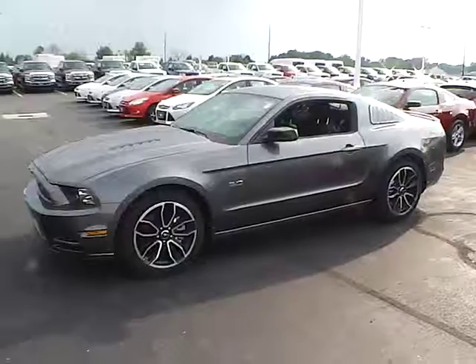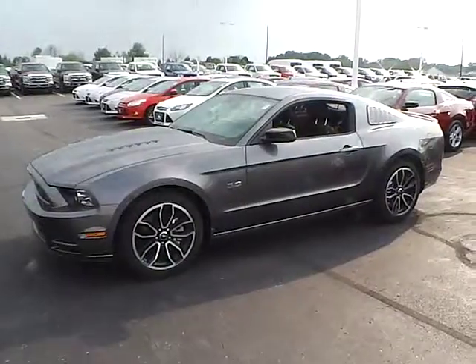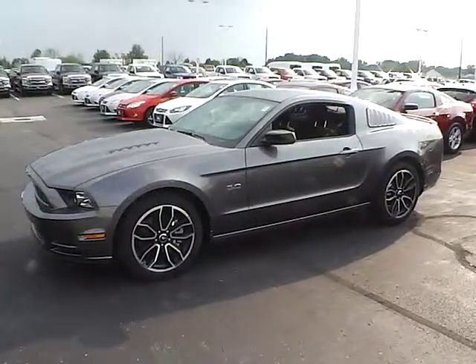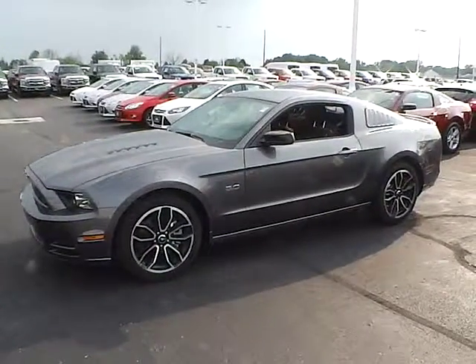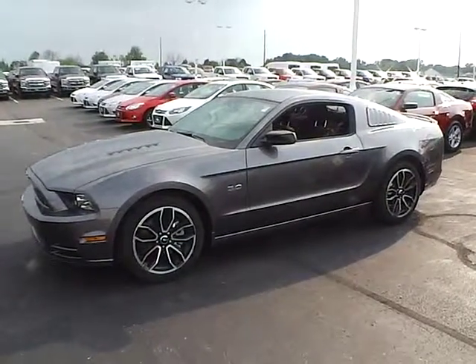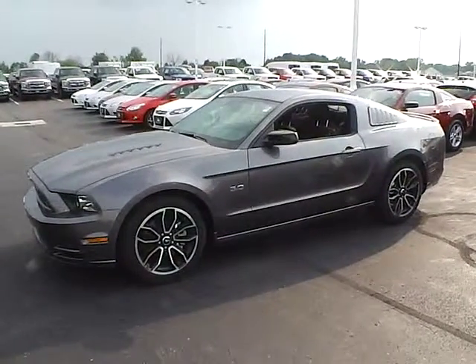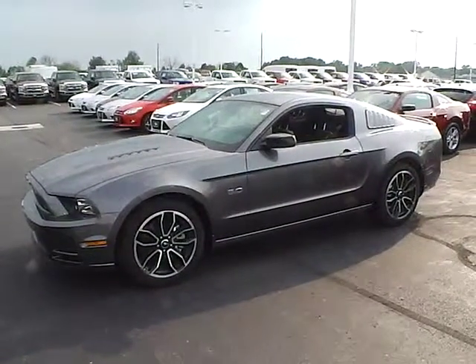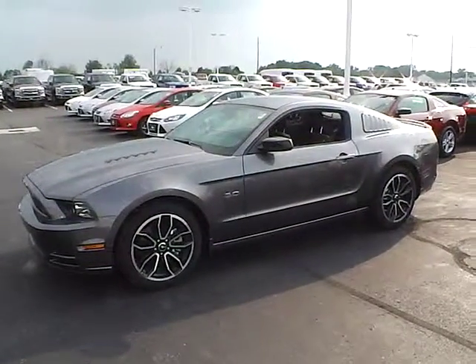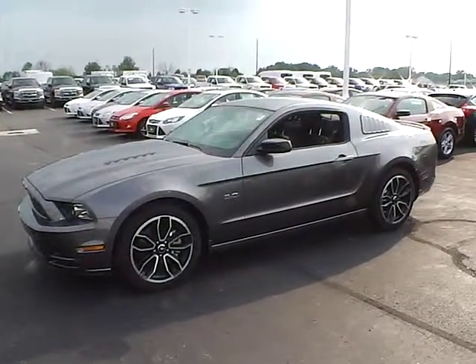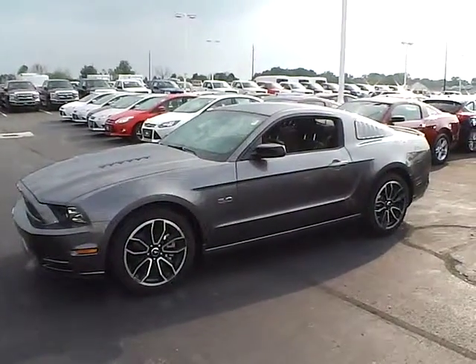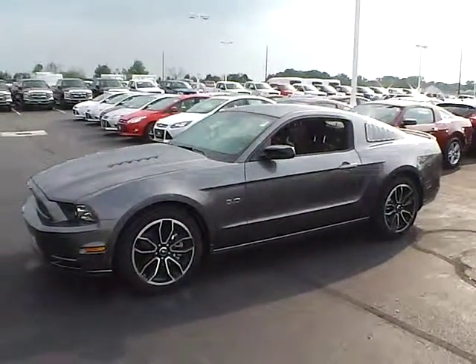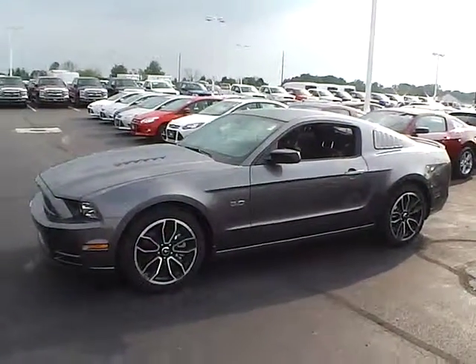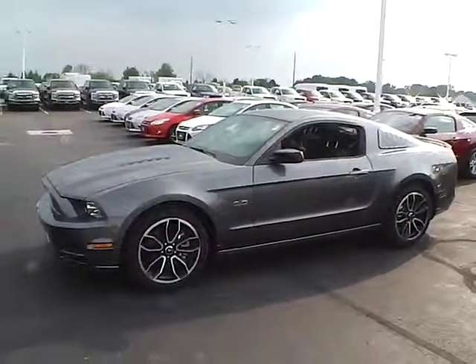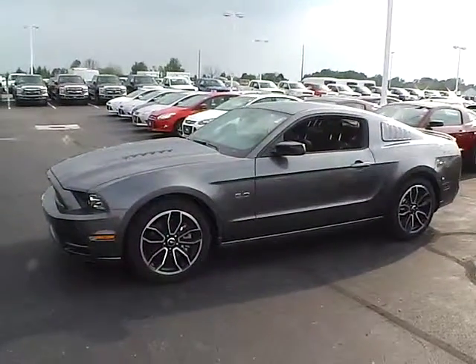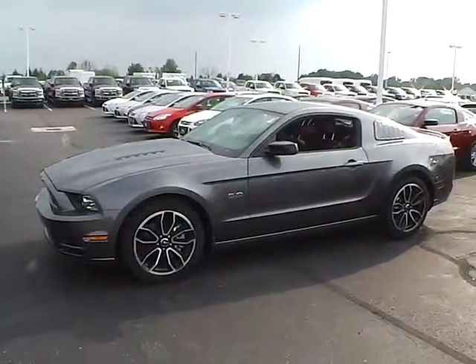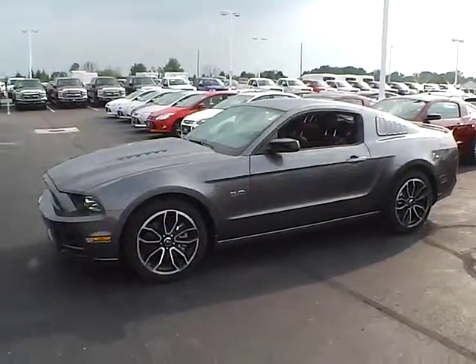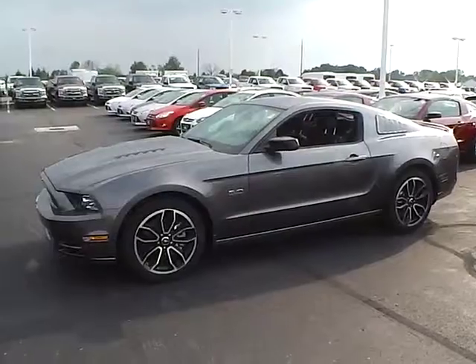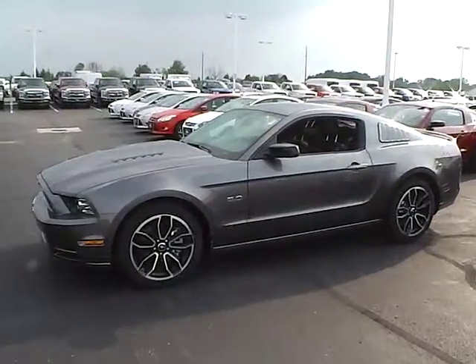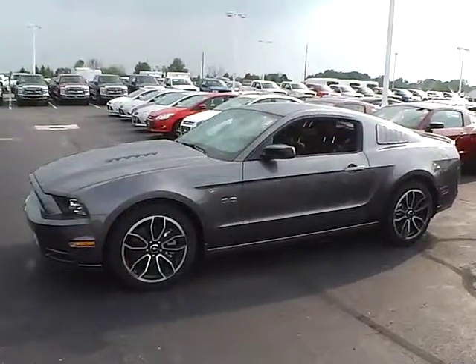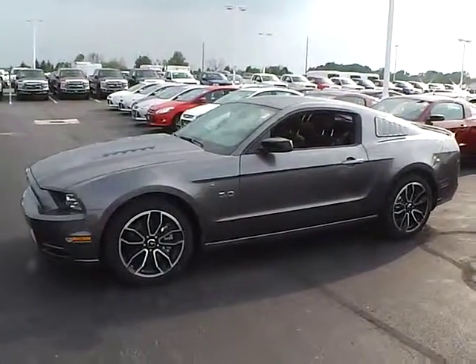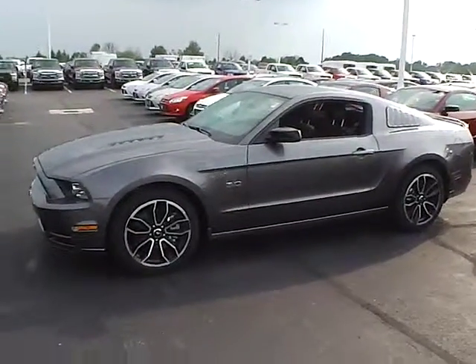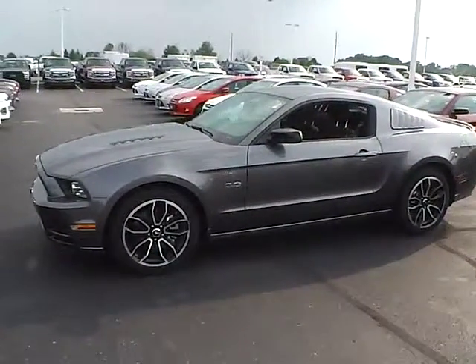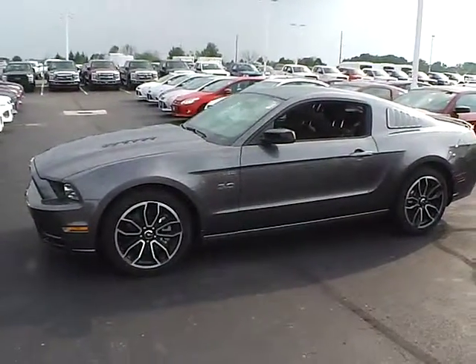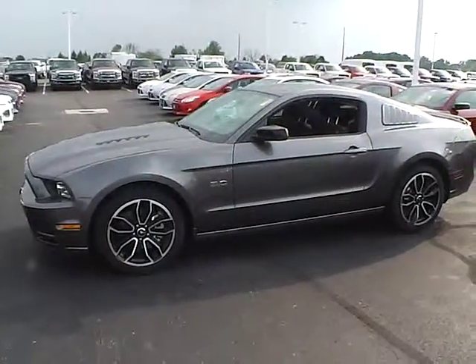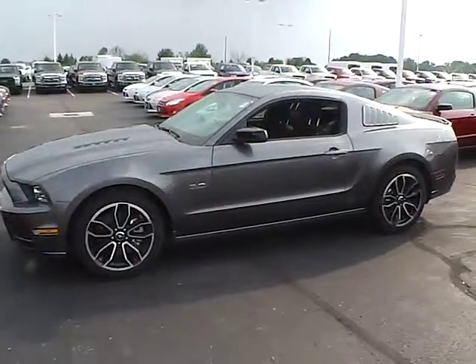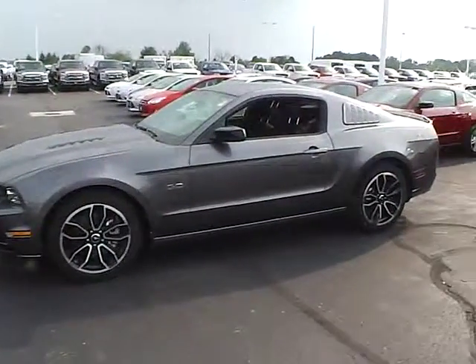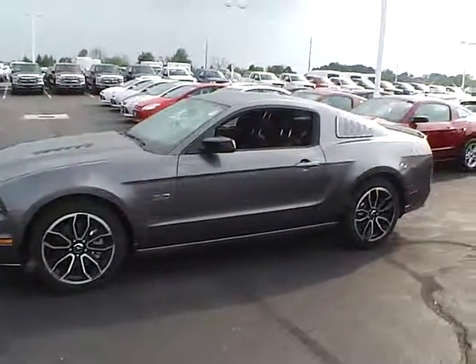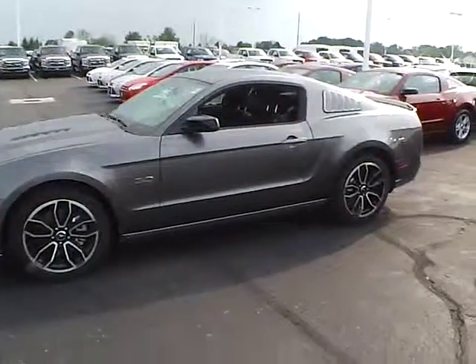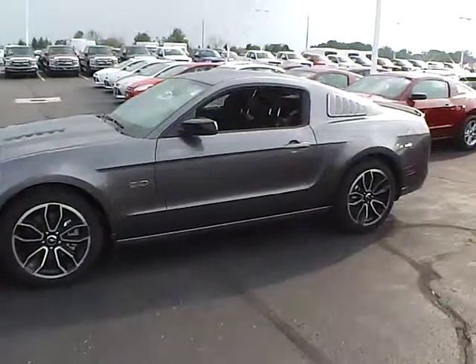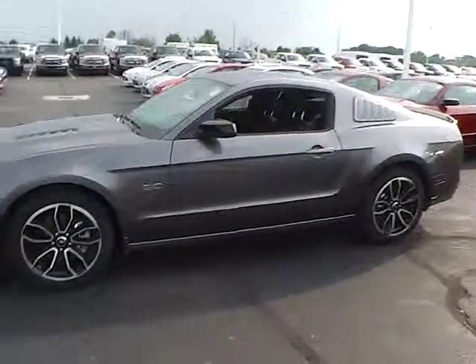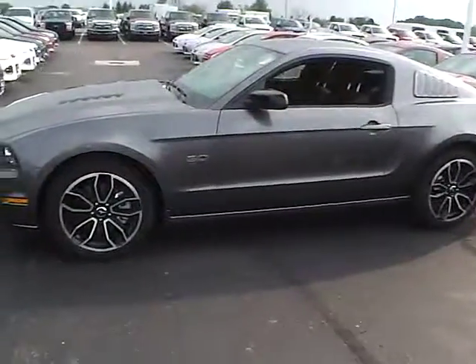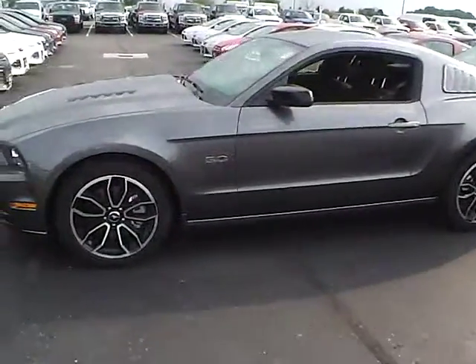Today's video is on a brand new 2014 Ford Mustang GT in sterling gray metallic, with charcoal black interior. The vehicle has the 5-liter V8 engine and the 6-speed manual transmission.